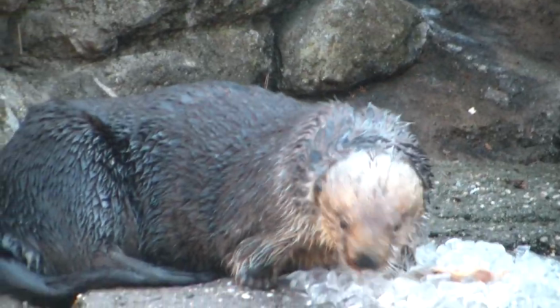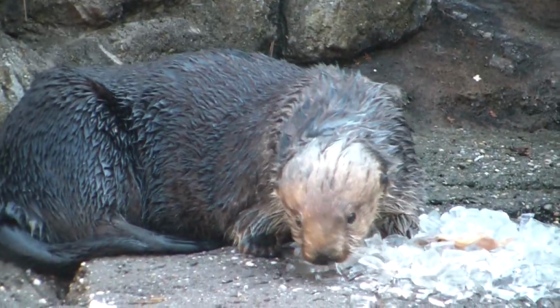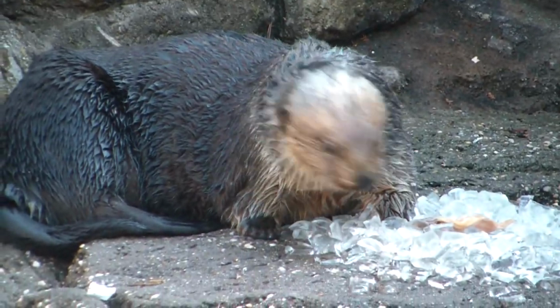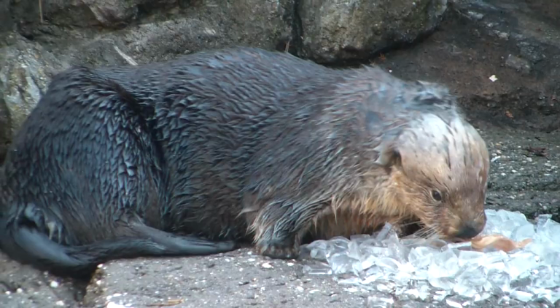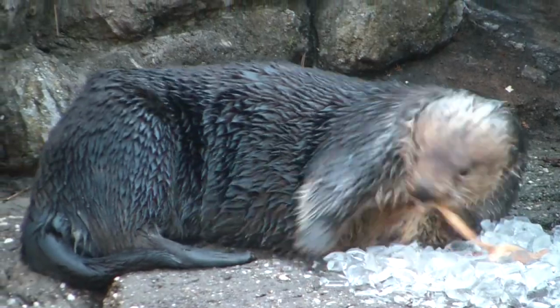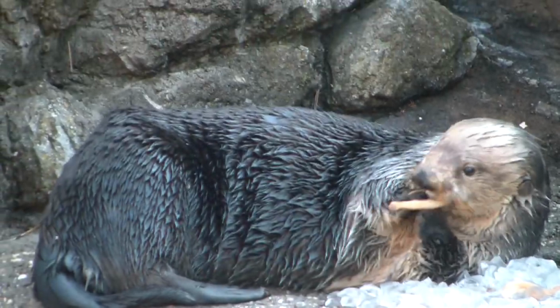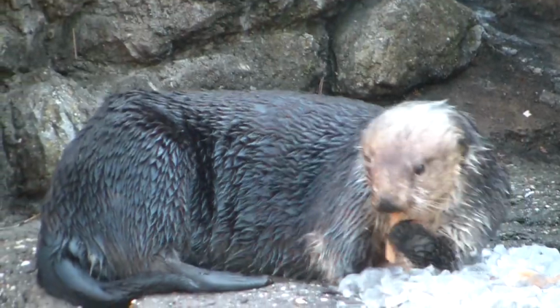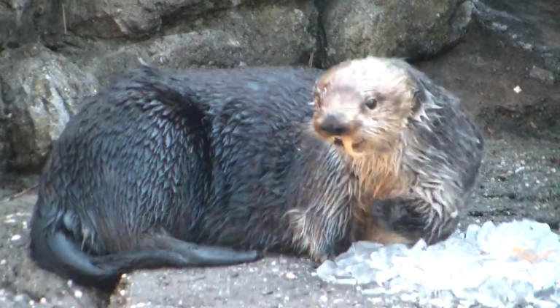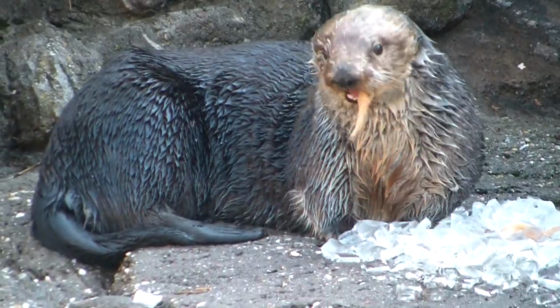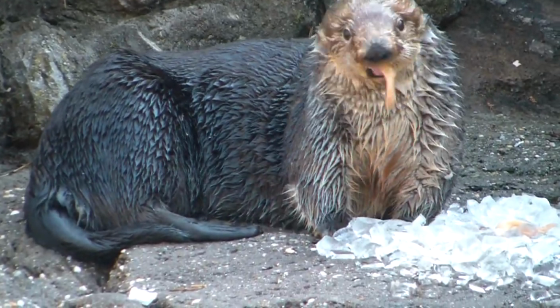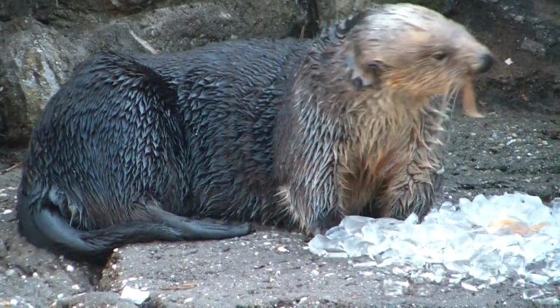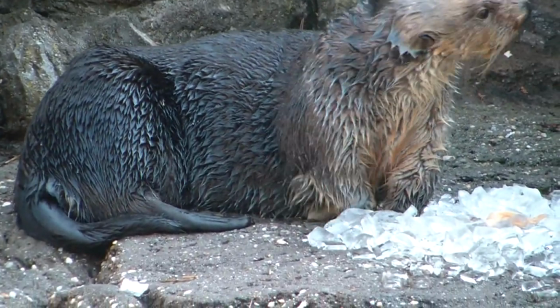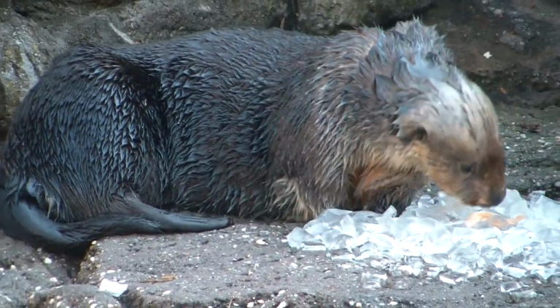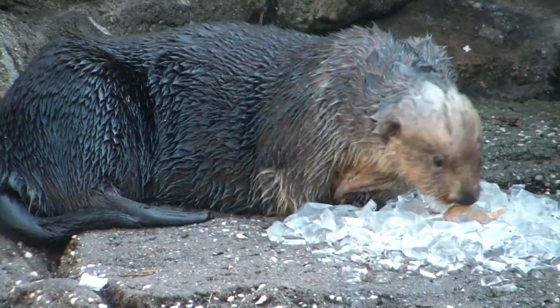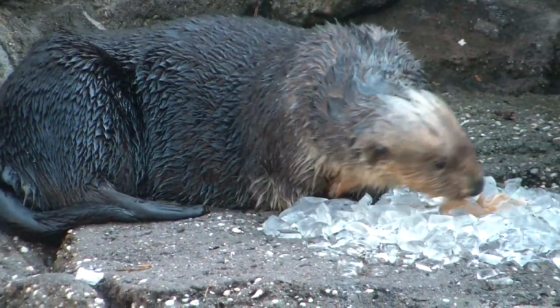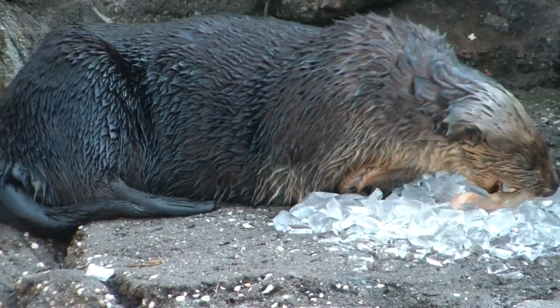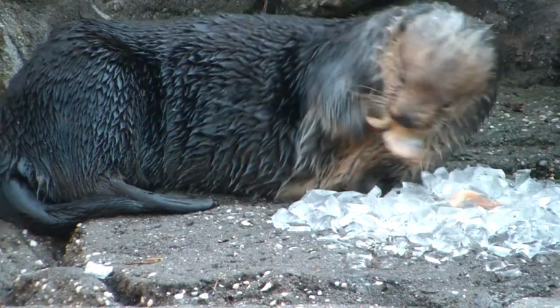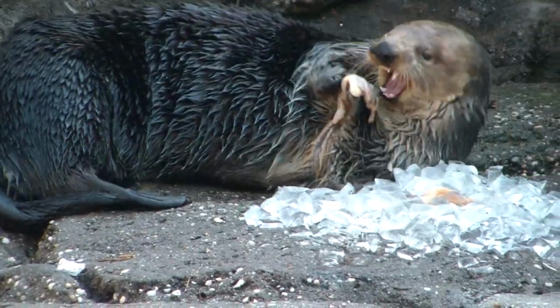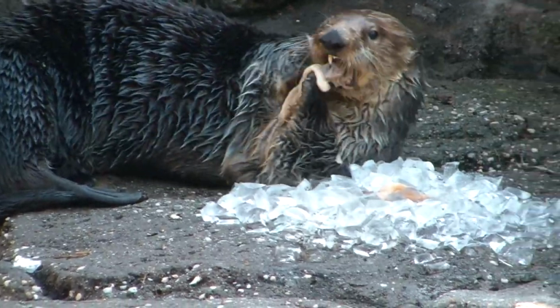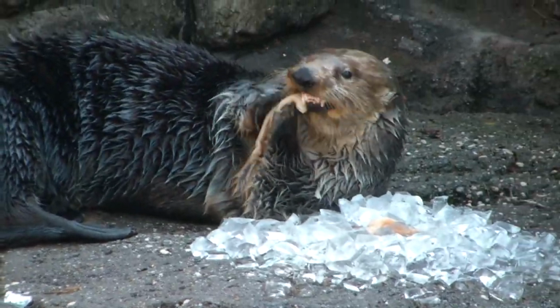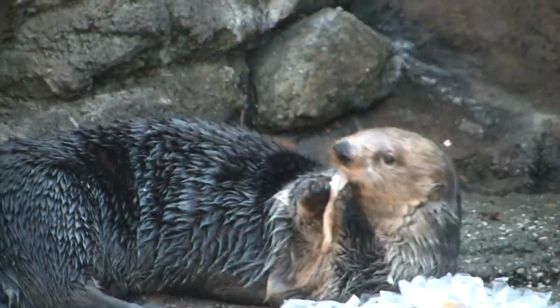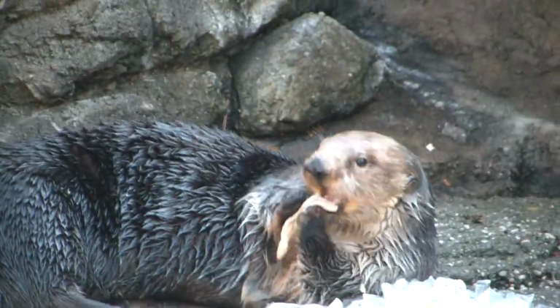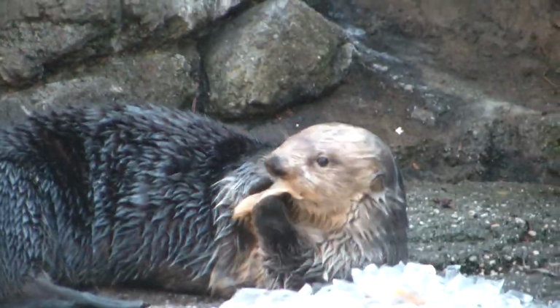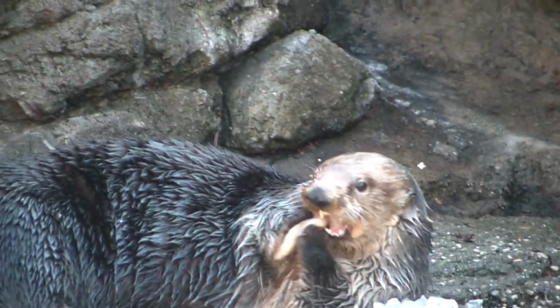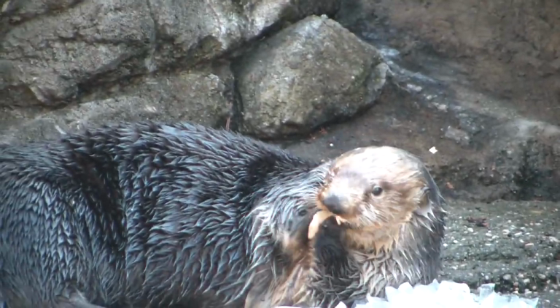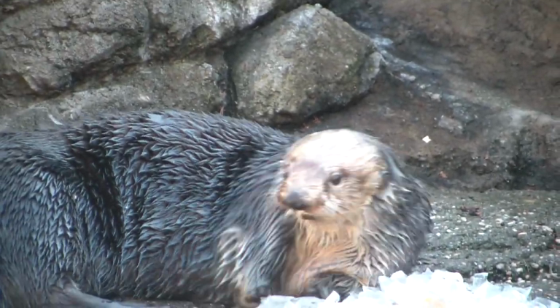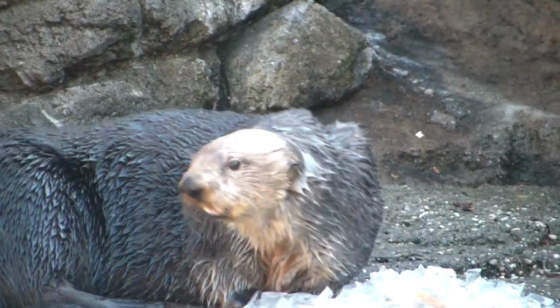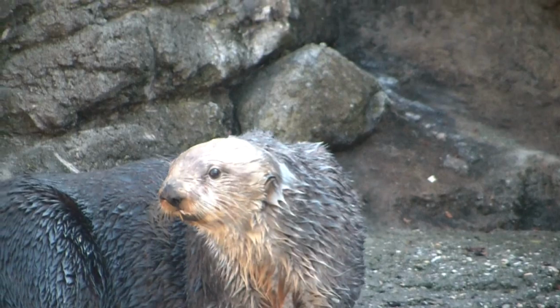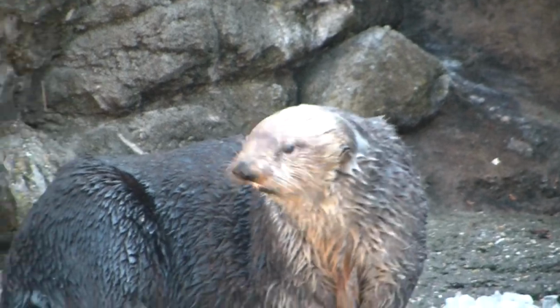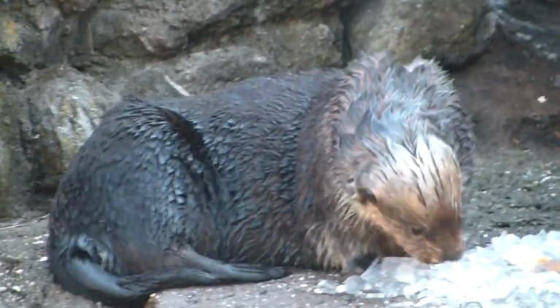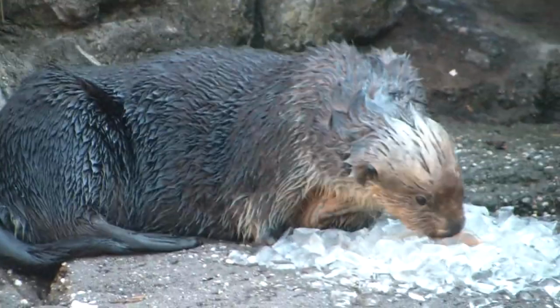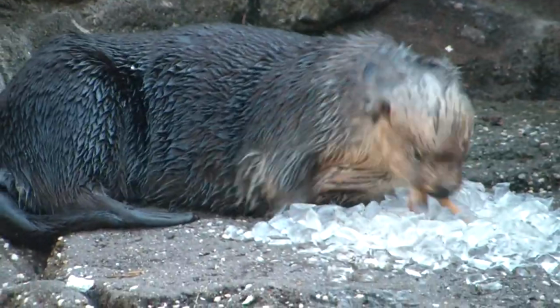Right now I gave him a big pile of ice — just something fun for enrichment. You'll notice some toys in here. We like to put food in those toys, ice in those toys — all different kinds of stuff to keep them mentally stimulated. It would be very boring if we just came out here to serve them every day.